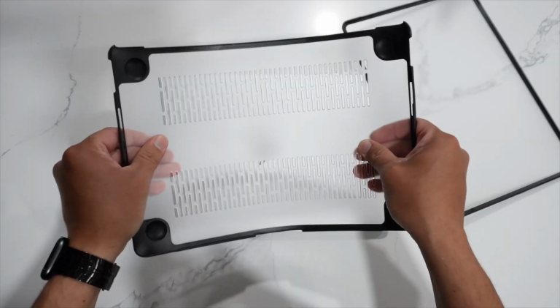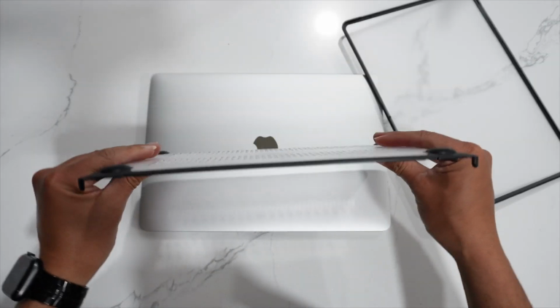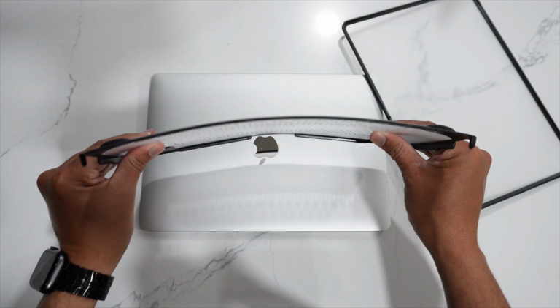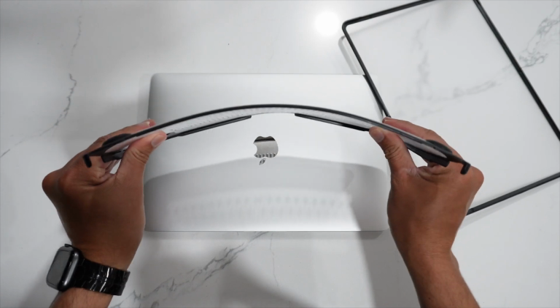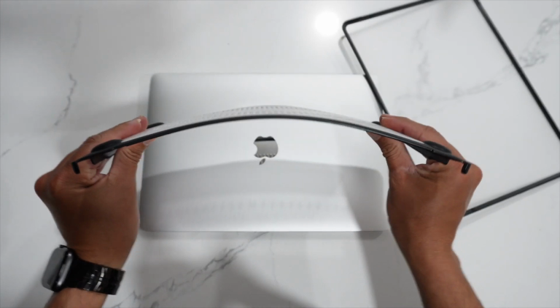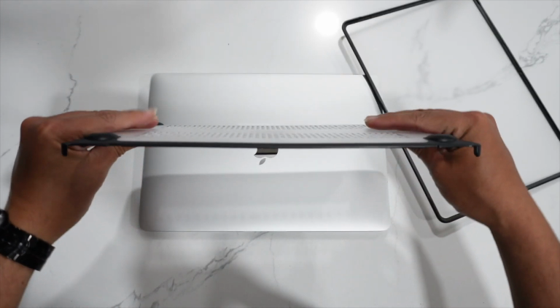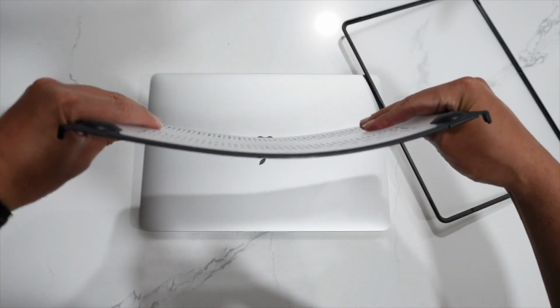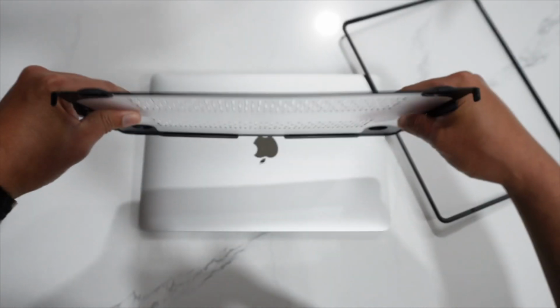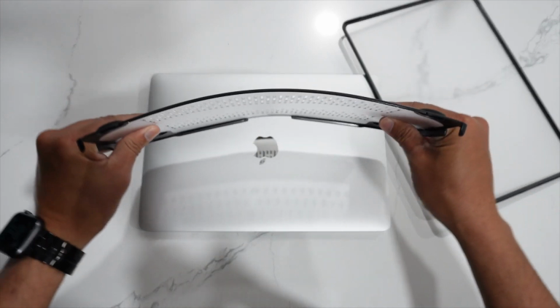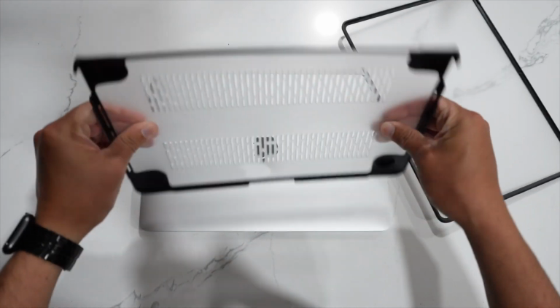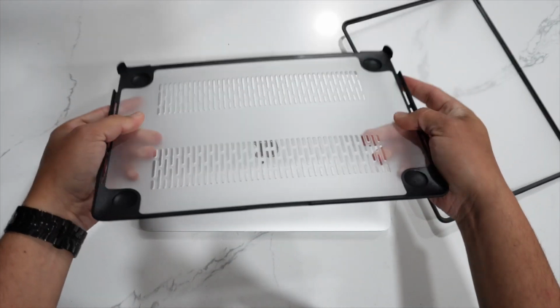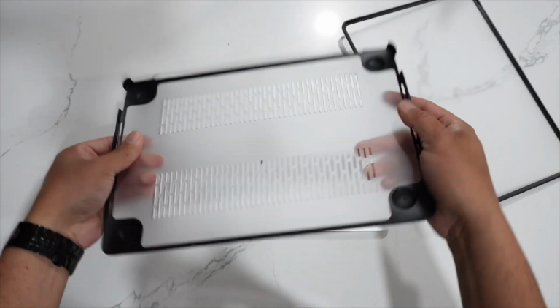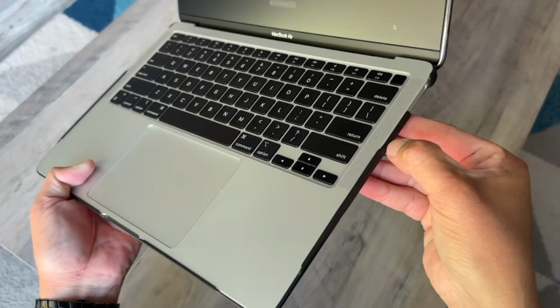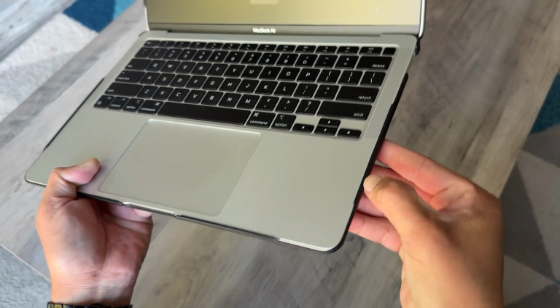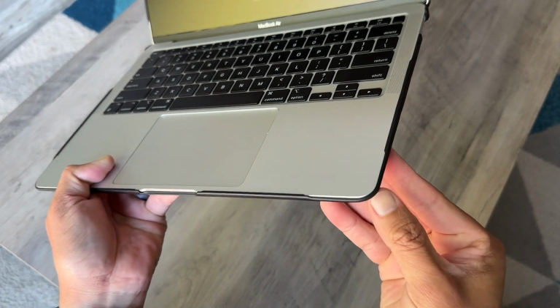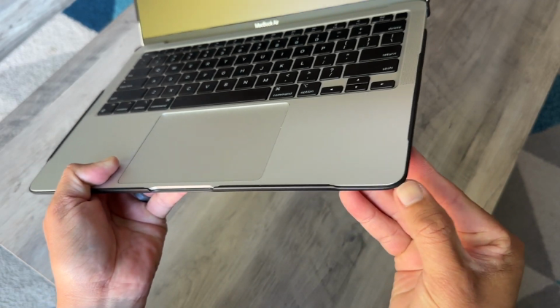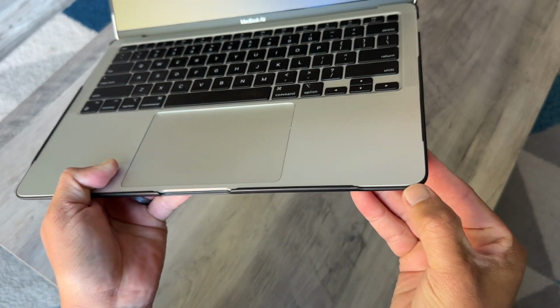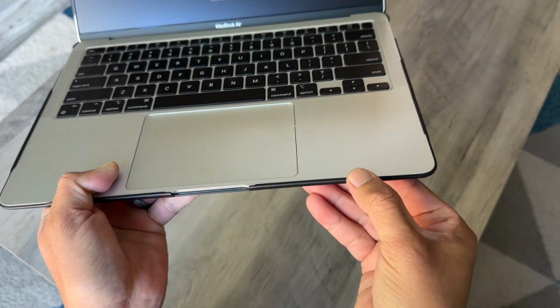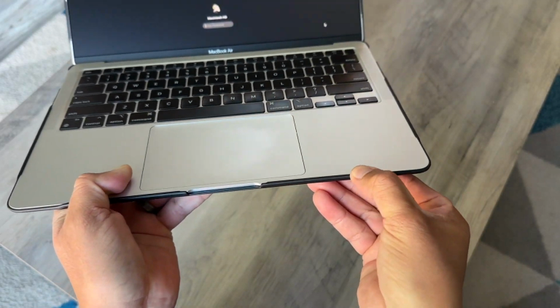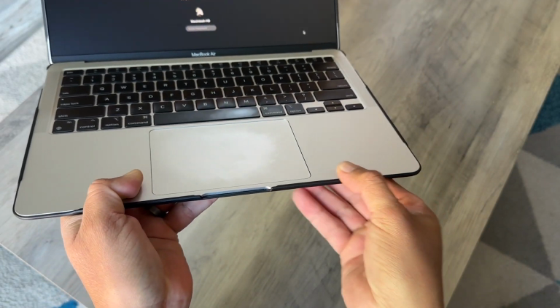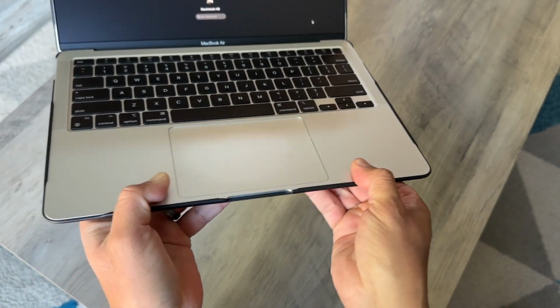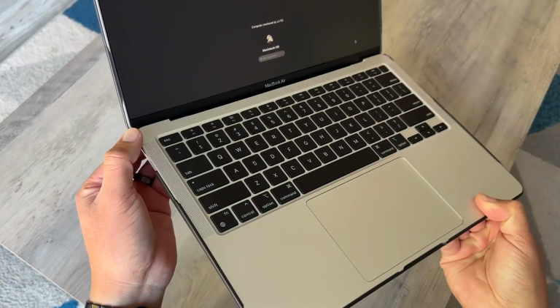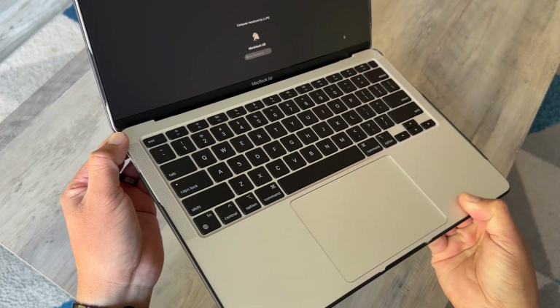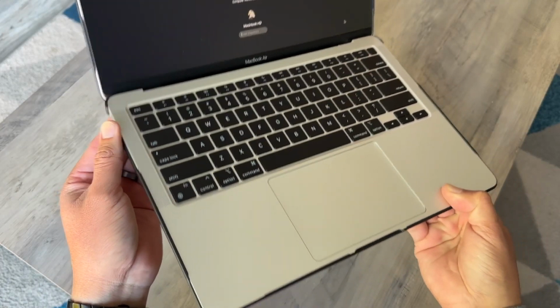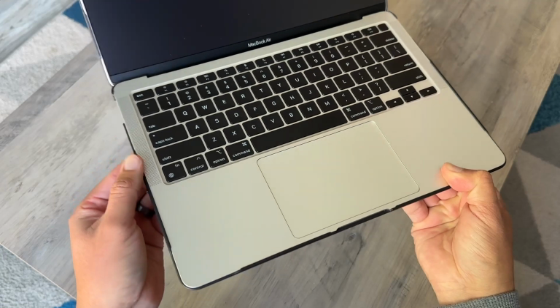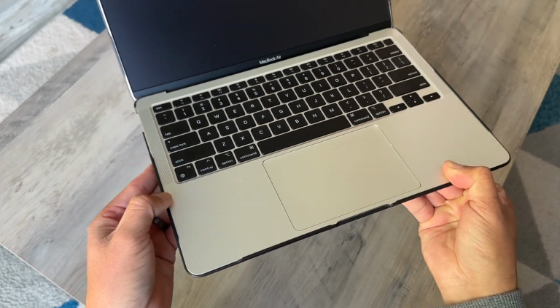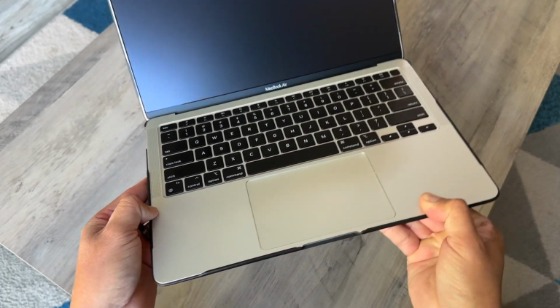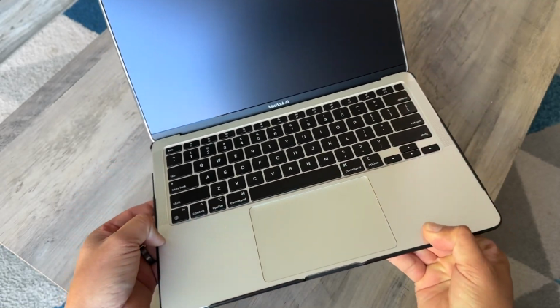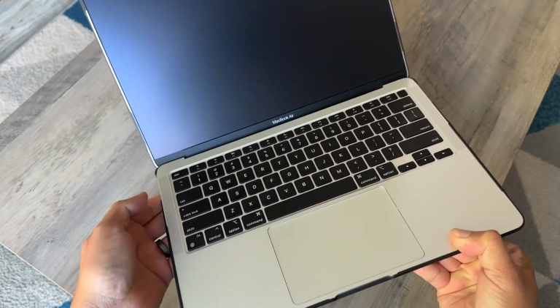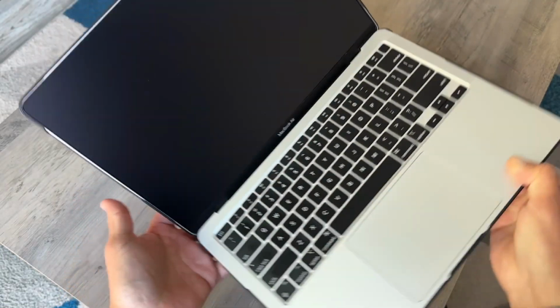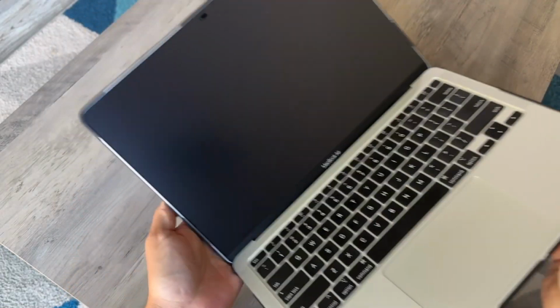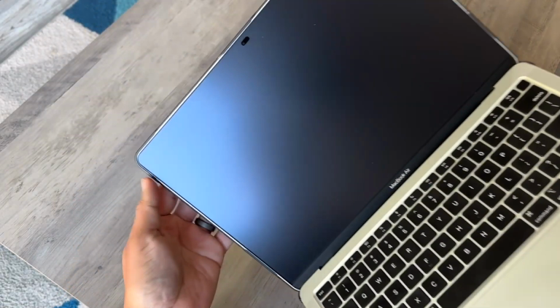I really like that it's flexible — you can bend it, you can move it into any shape you want and it won't break. Also, the edges are rubbered; it is not hard plastic. I really like that because I know that this case will last for a very long time.